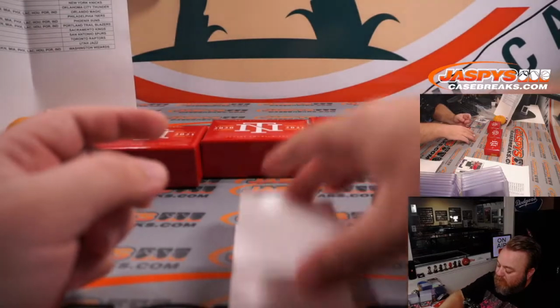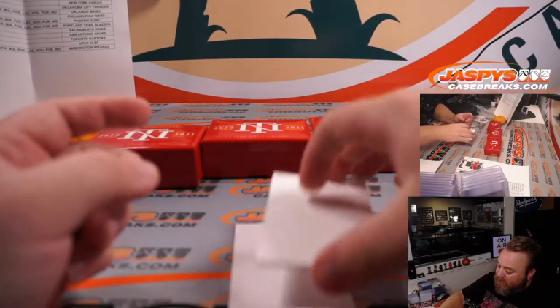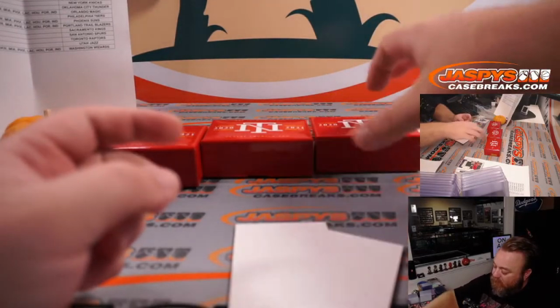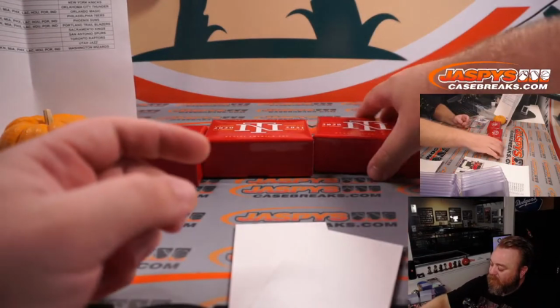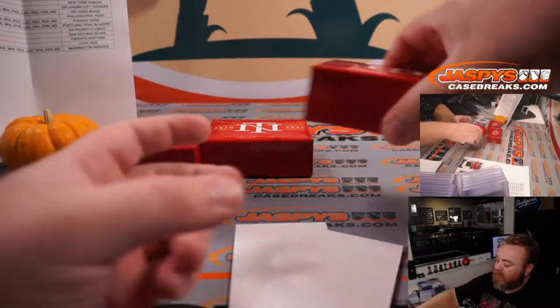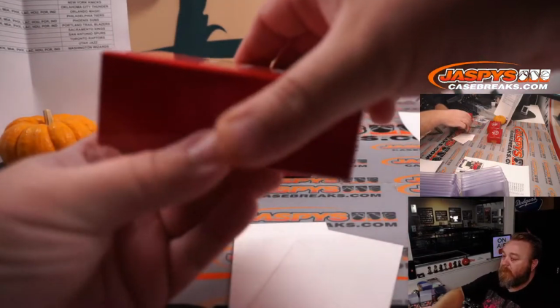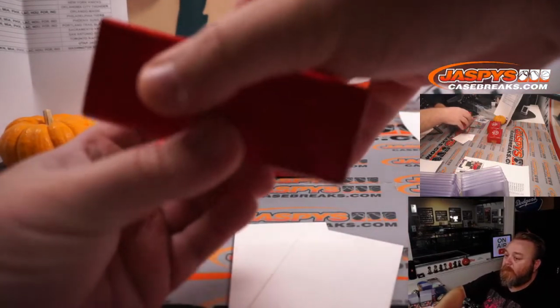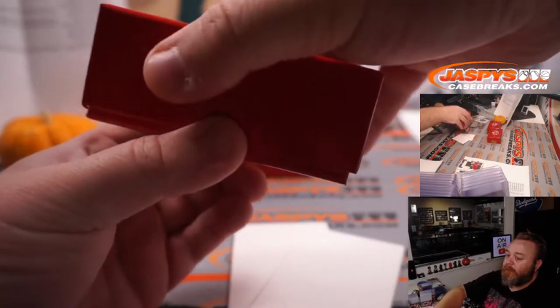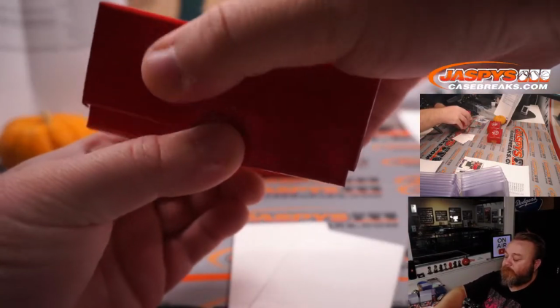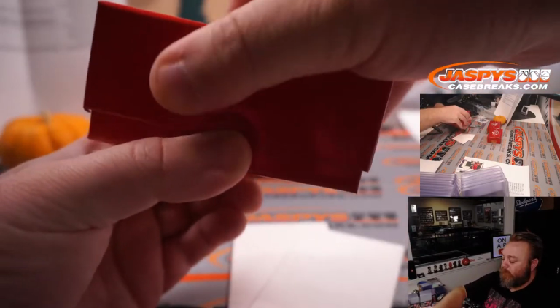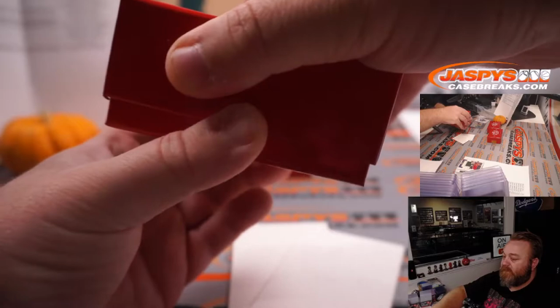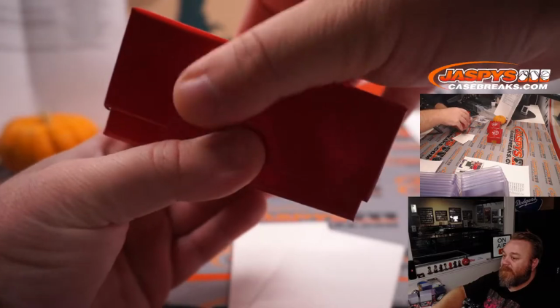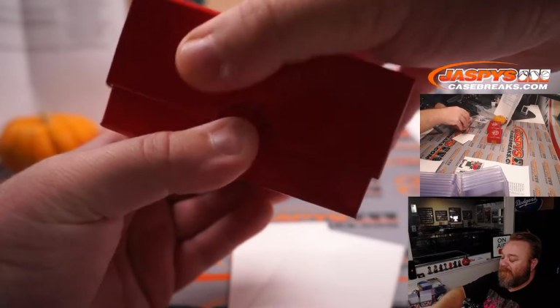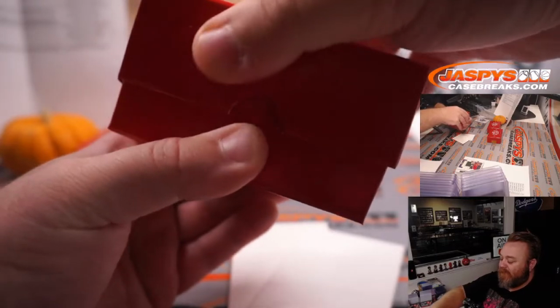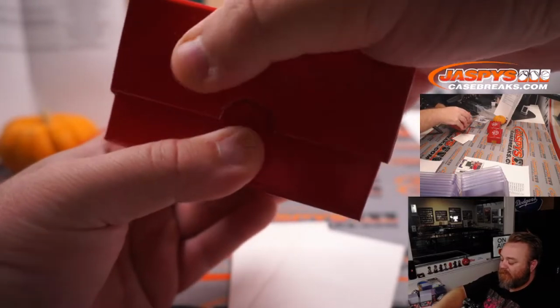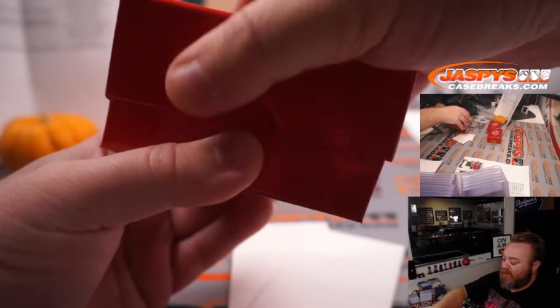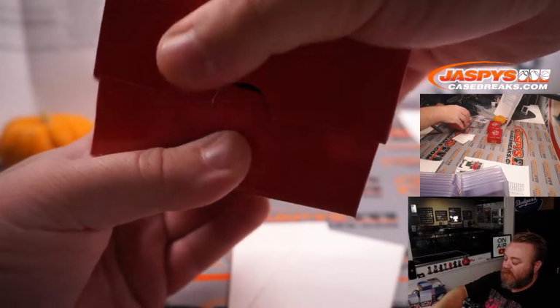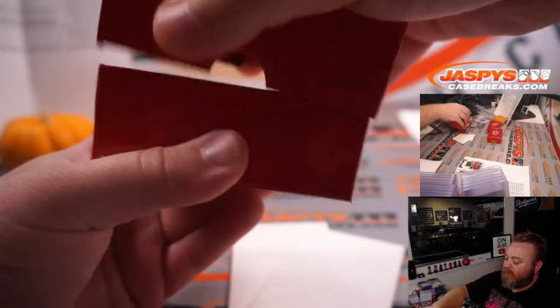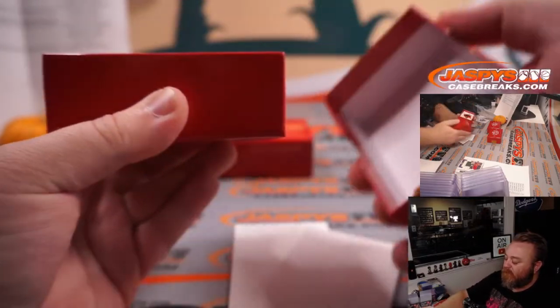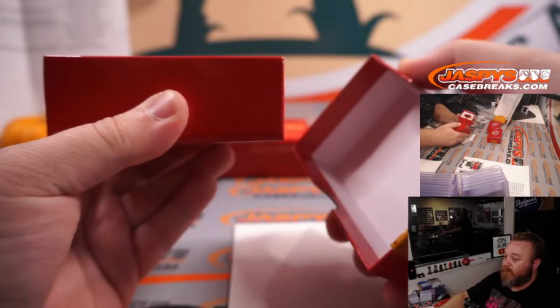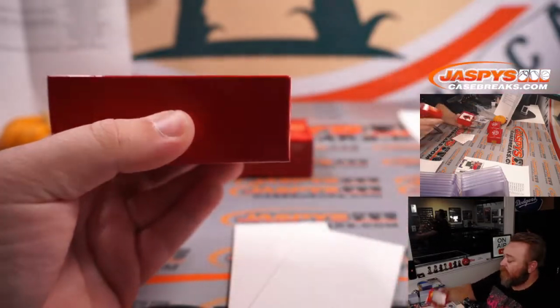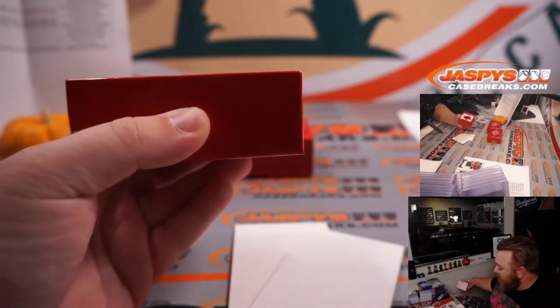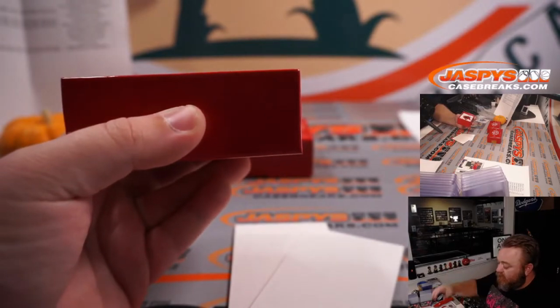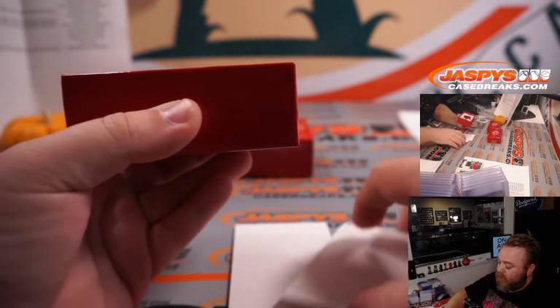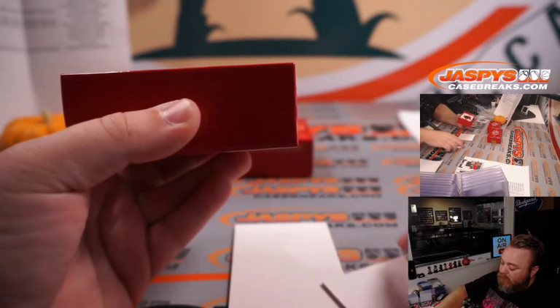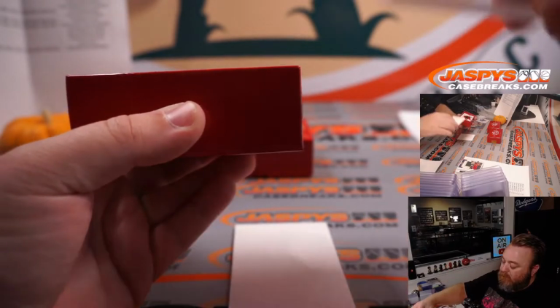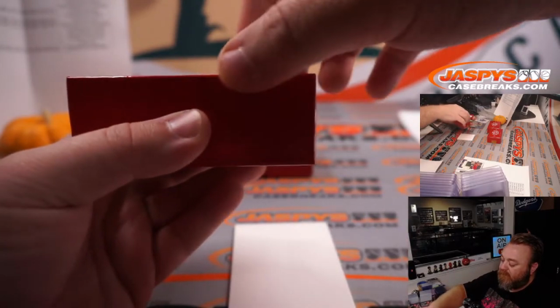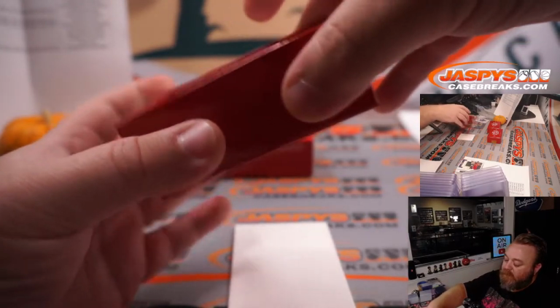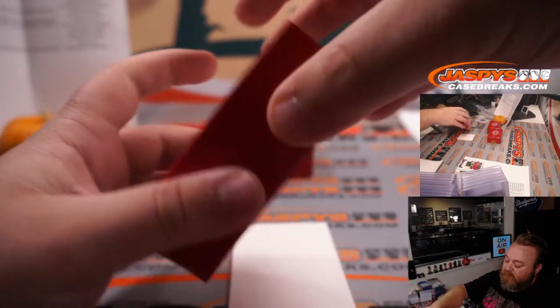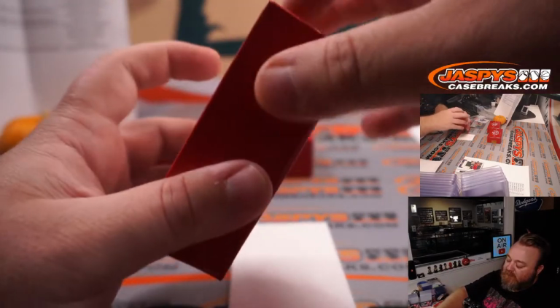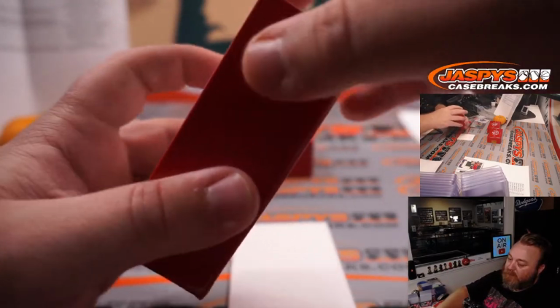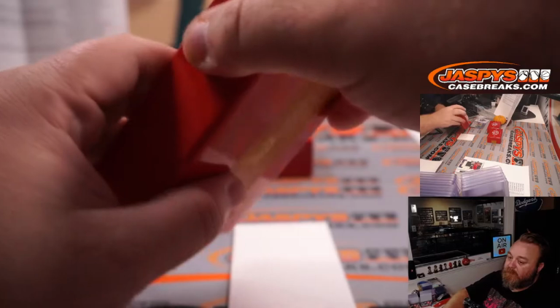We're saving the box on the left for last, because that box was flipped backwards compared to the rest of them in the case. We're going to see if Panini was saying anything to us by doing that.